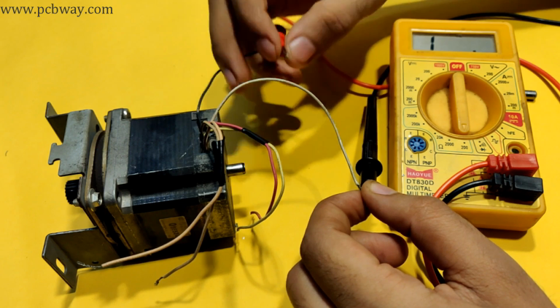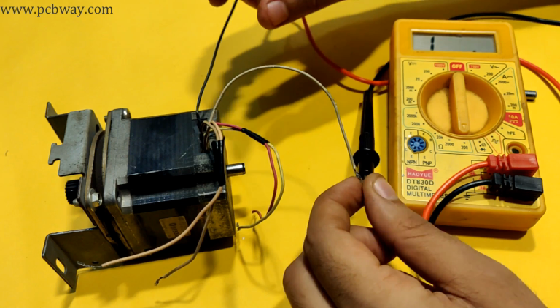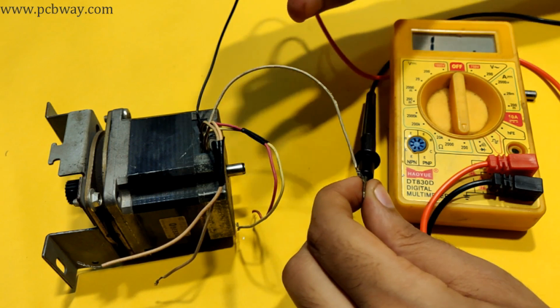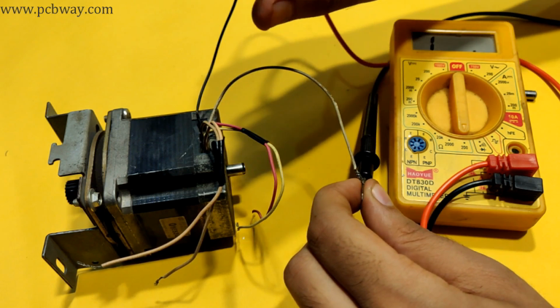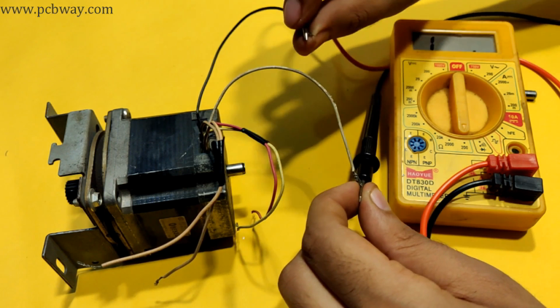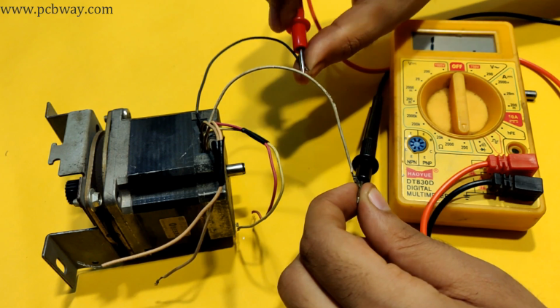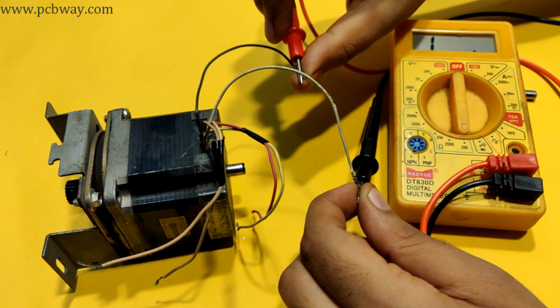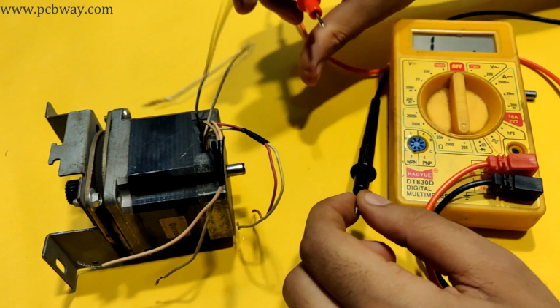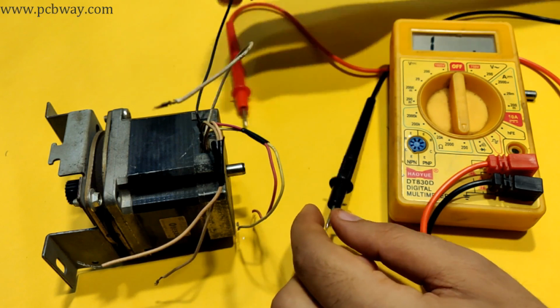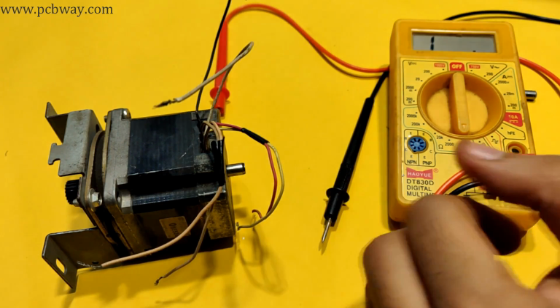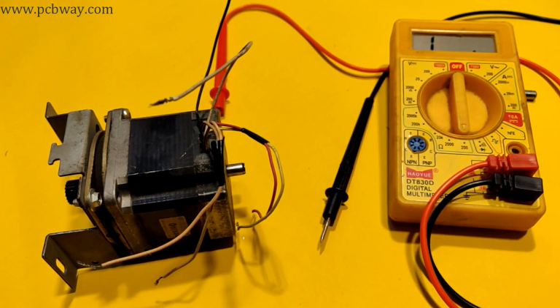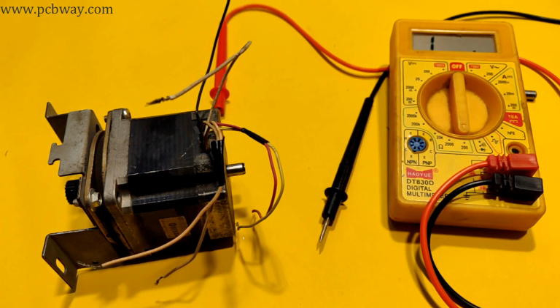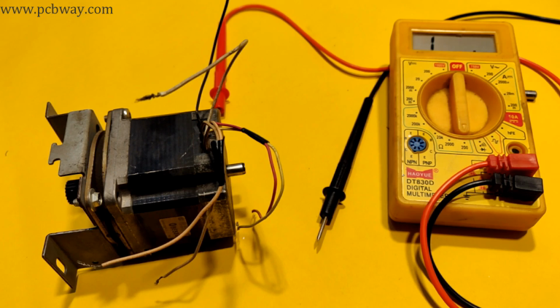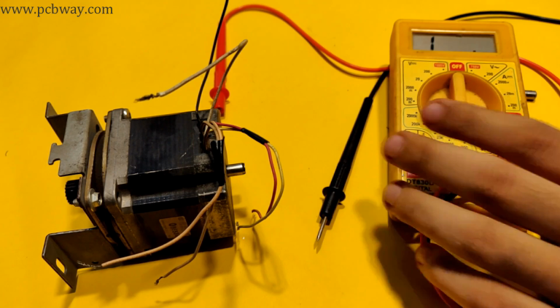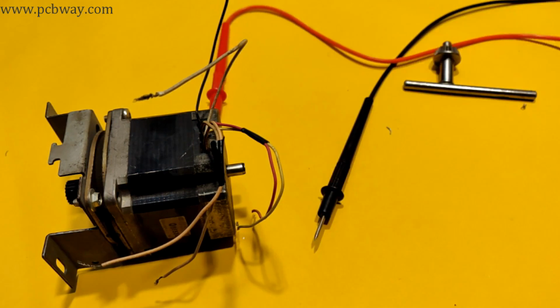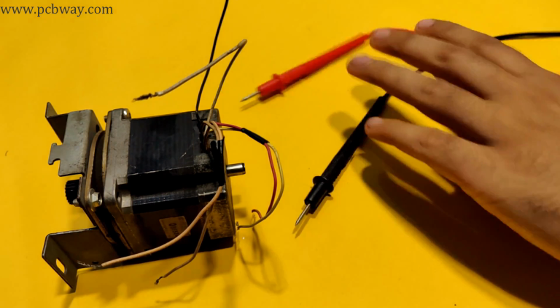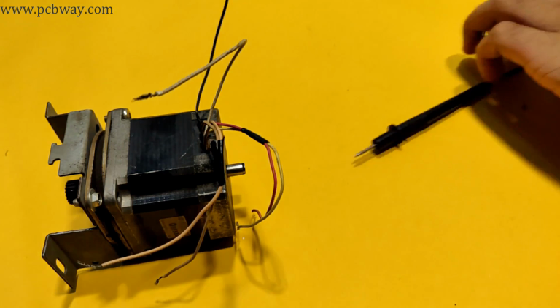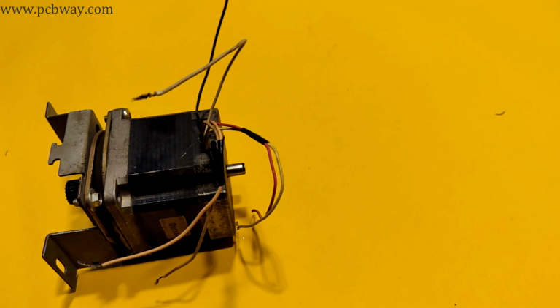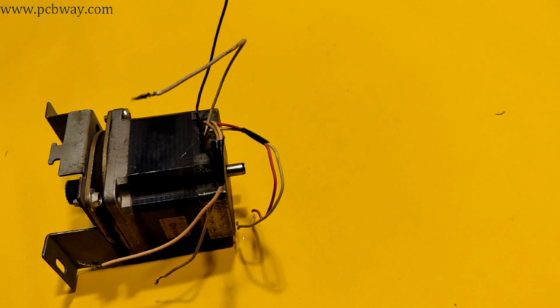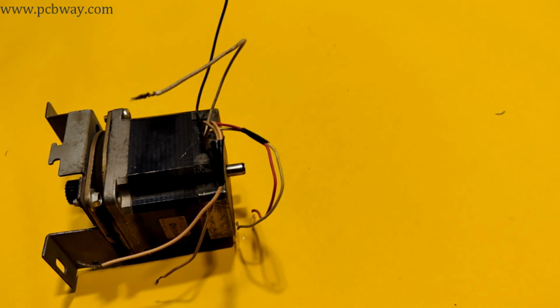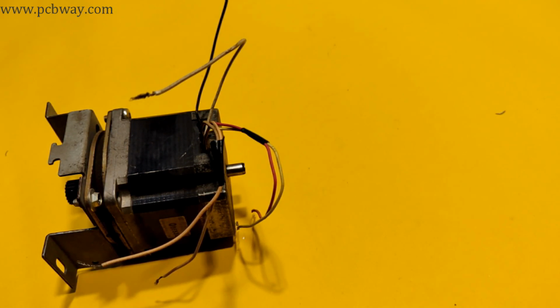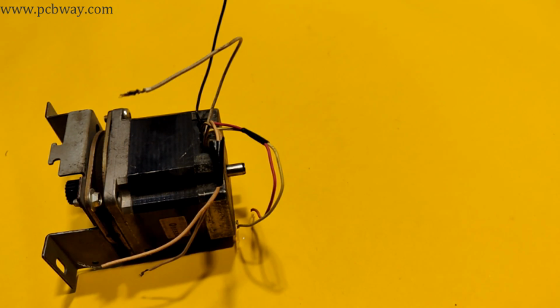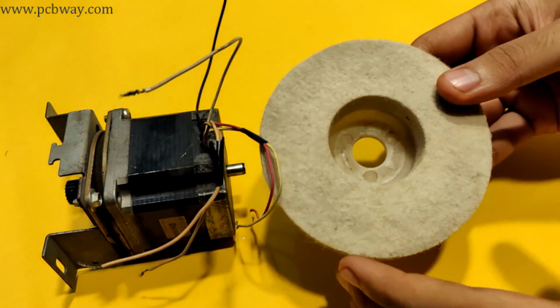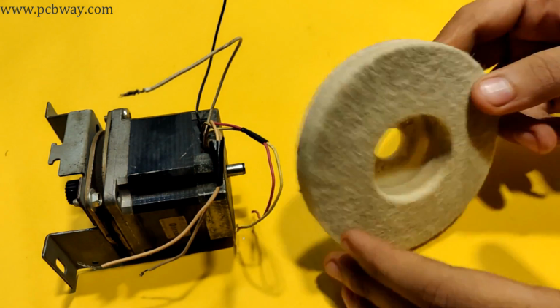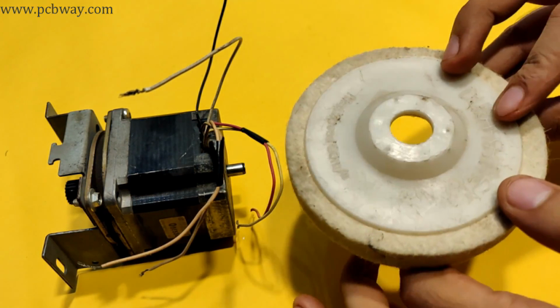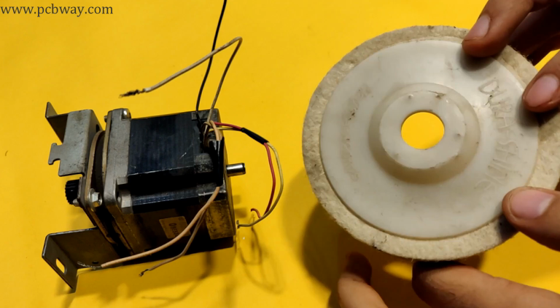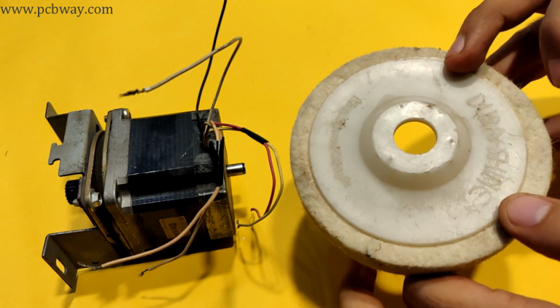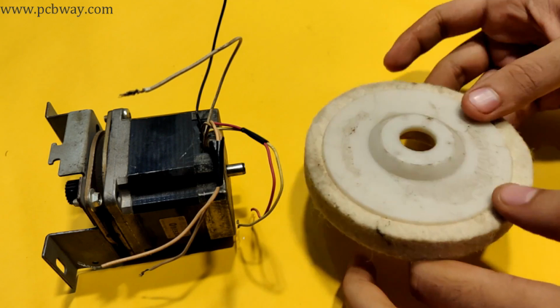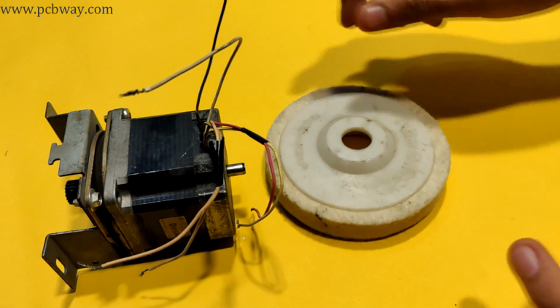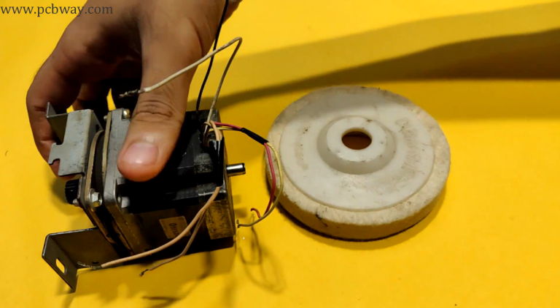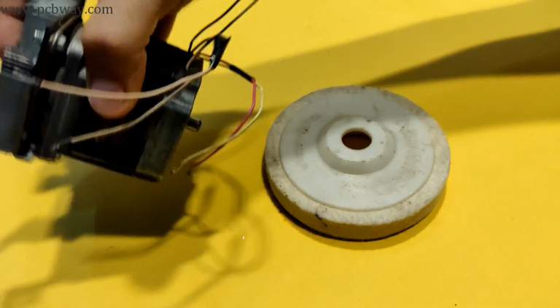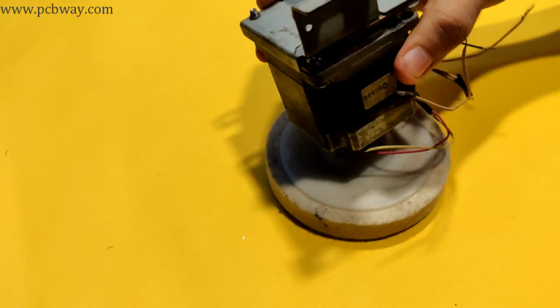As you can see, I've got two pairs with equal resistance of 3.6 ohms. These two pairs of wires will be connected to the circuit and the rest will be discarded.